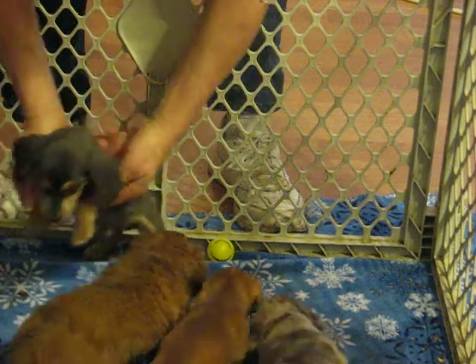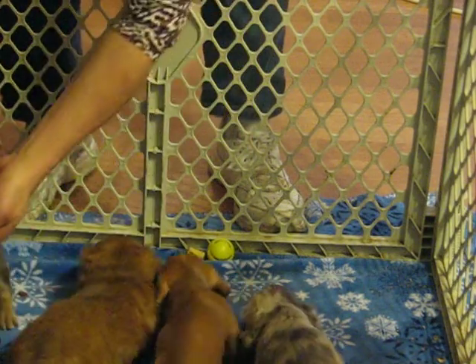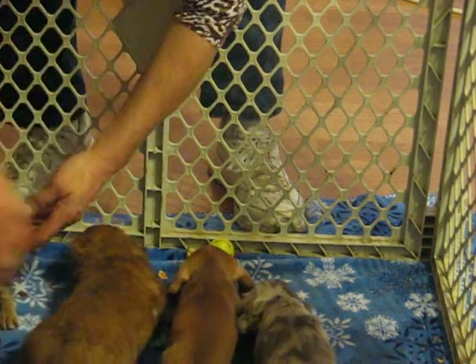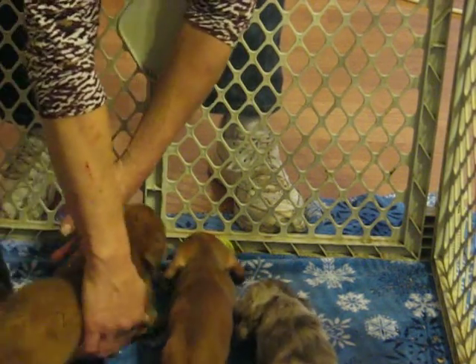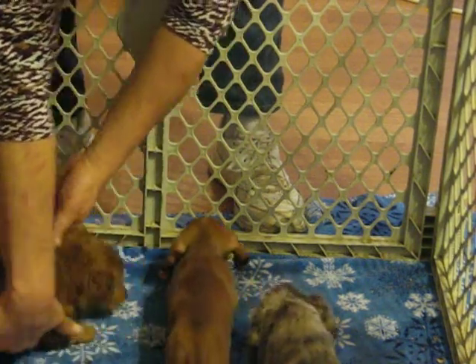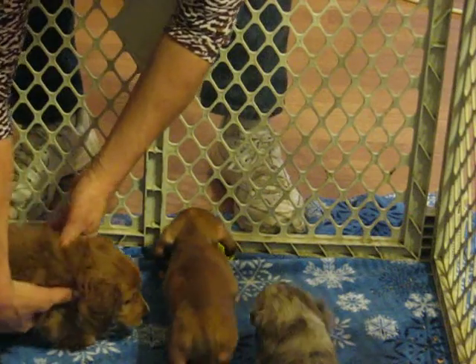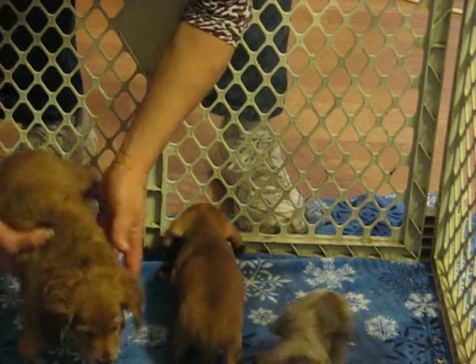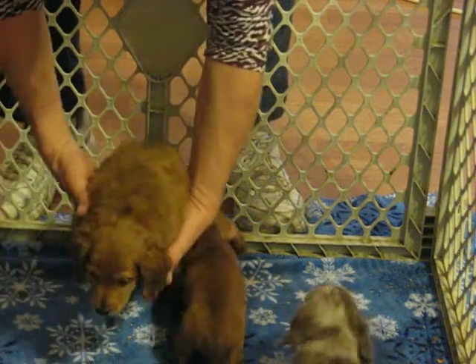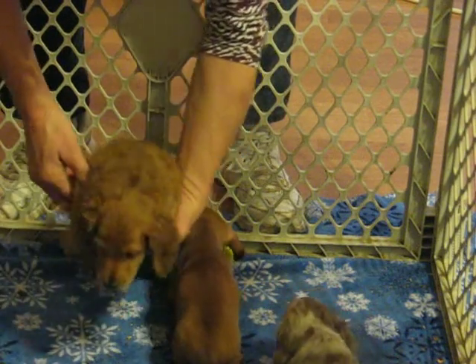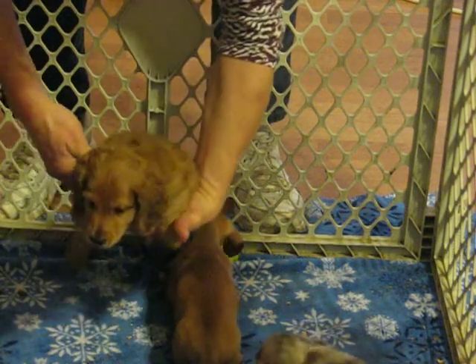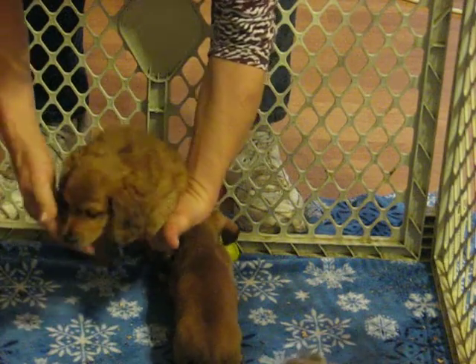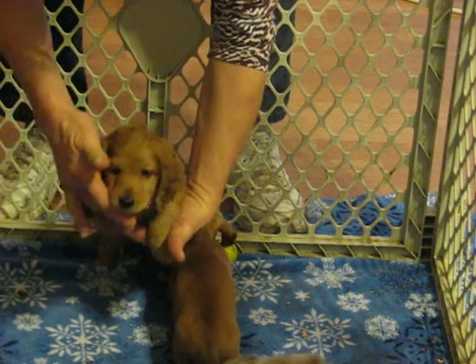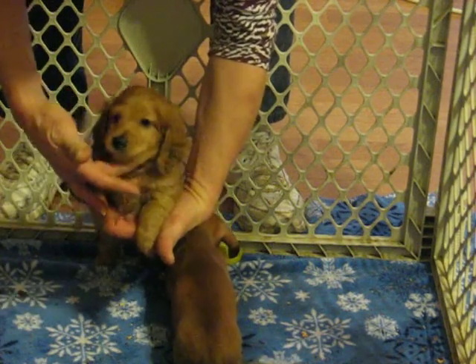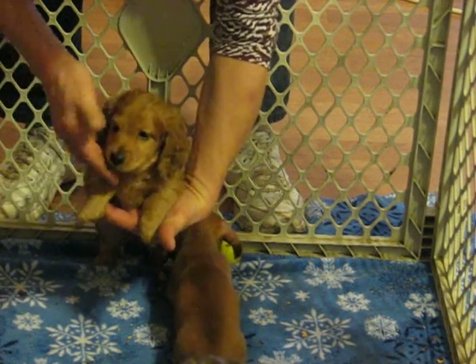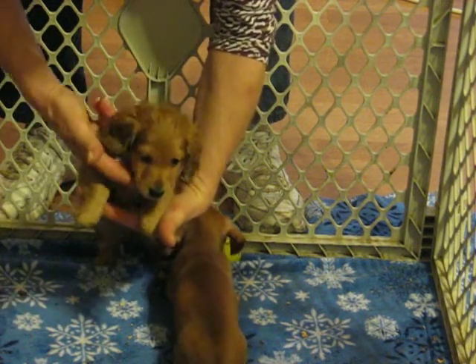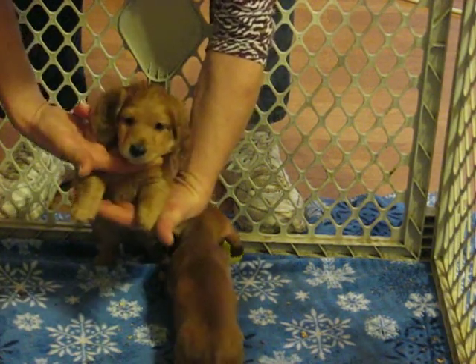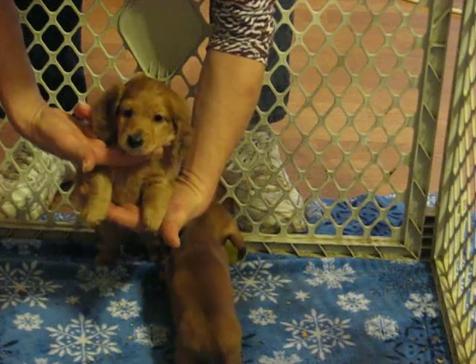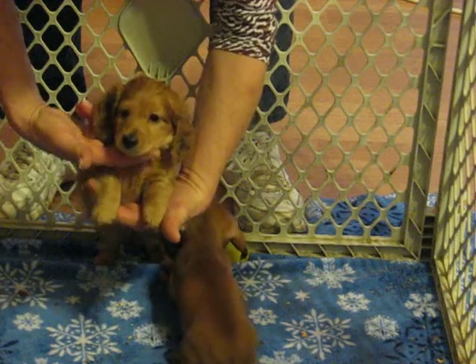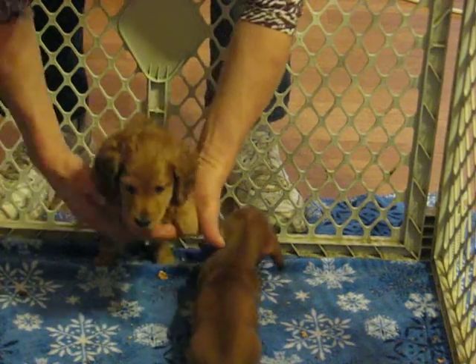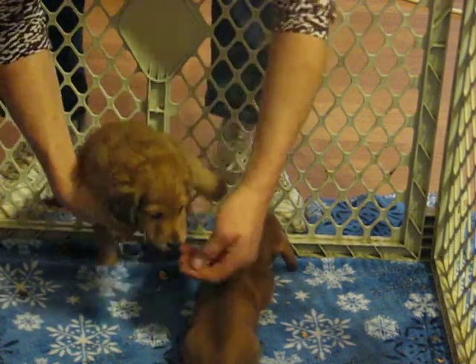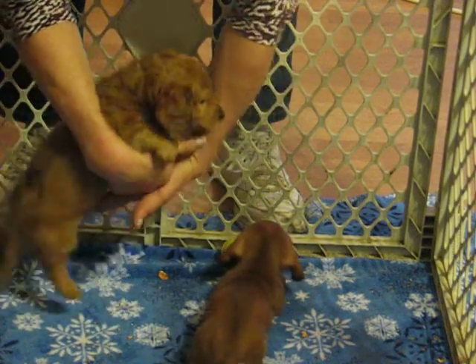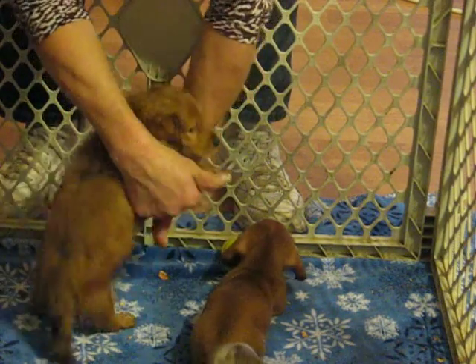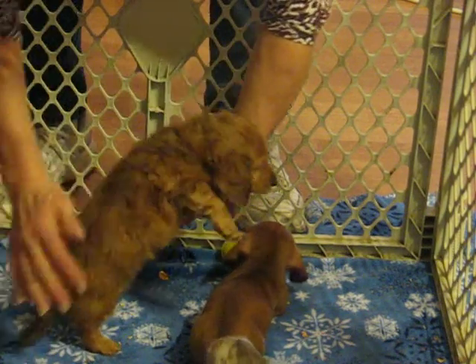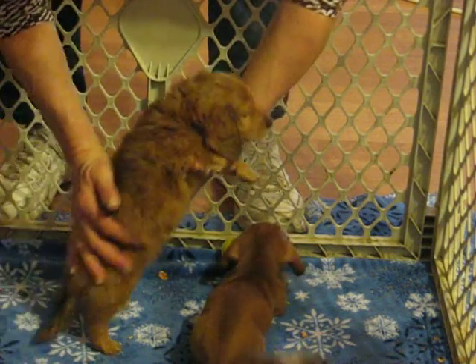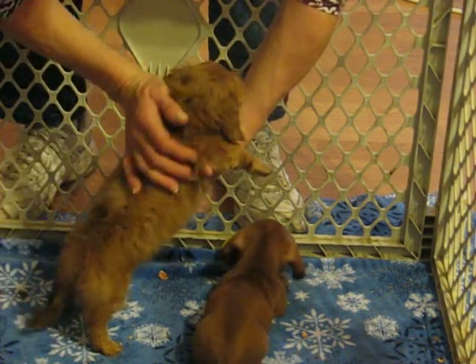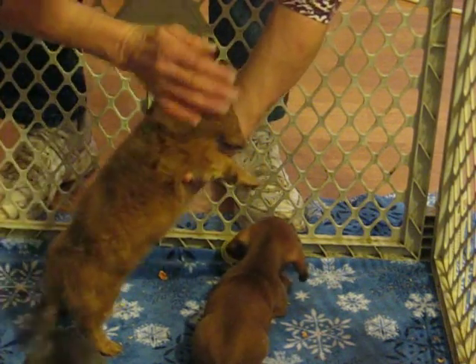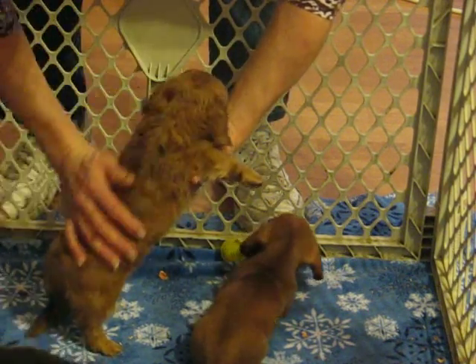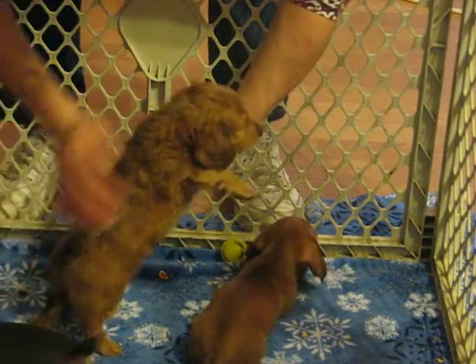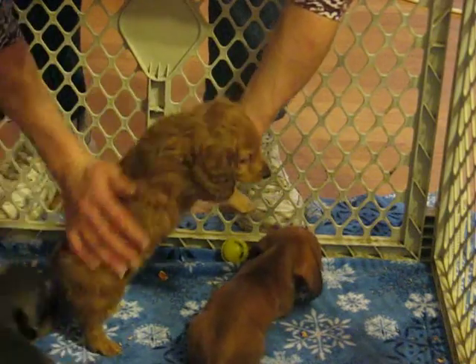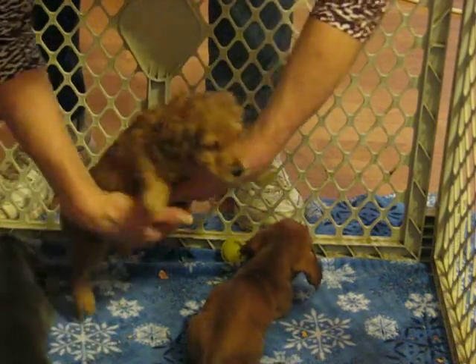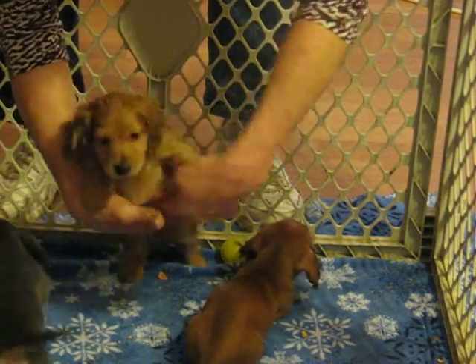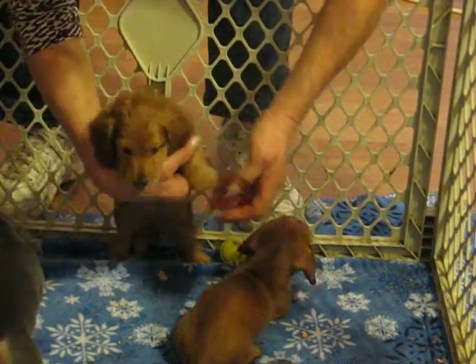And then of course we have our red dappled male, who's too busy eating to stop. Say hi to Mama. He's spoken for as well. He has got an absolutely gorgeous coat on him. He's gonna be a looker.